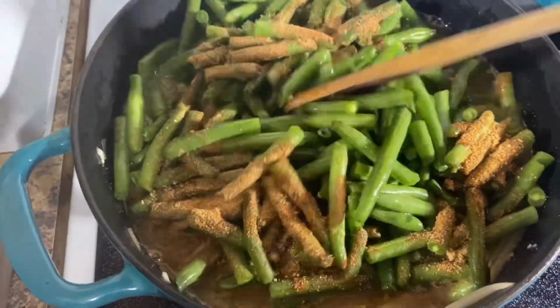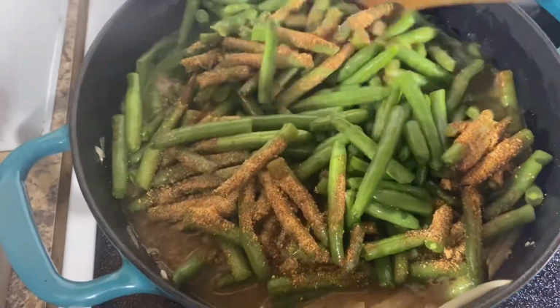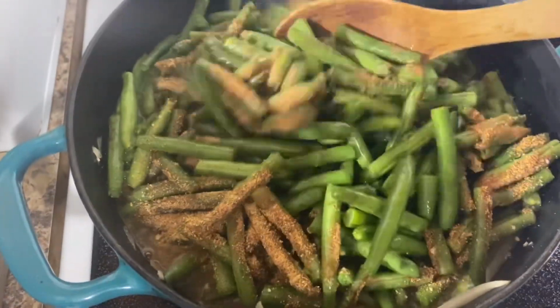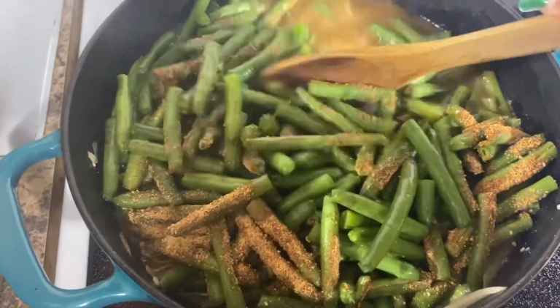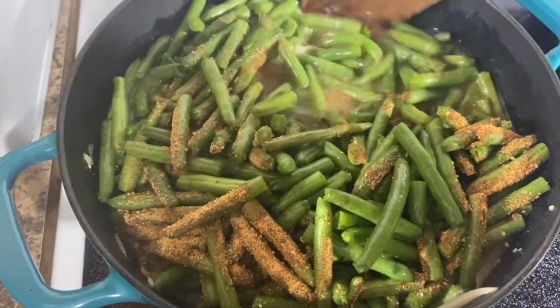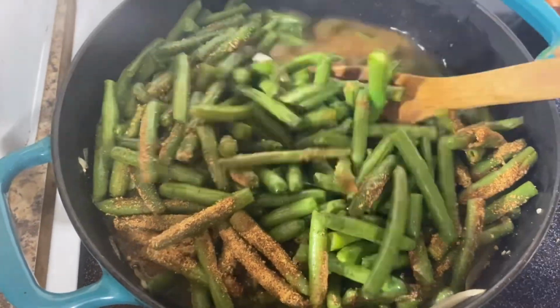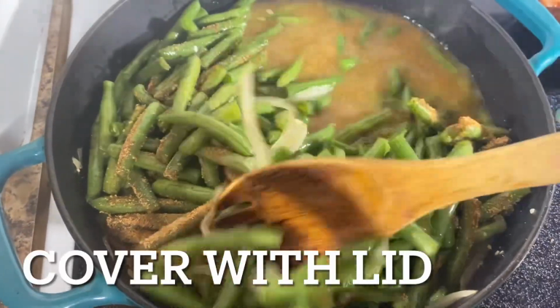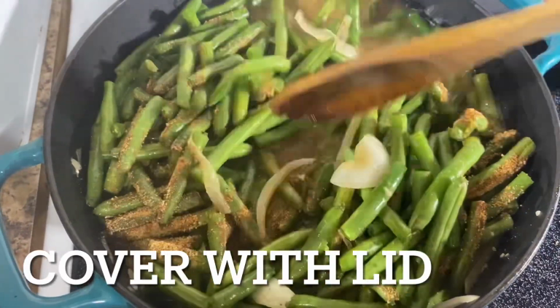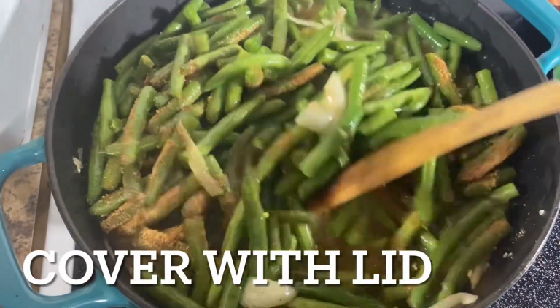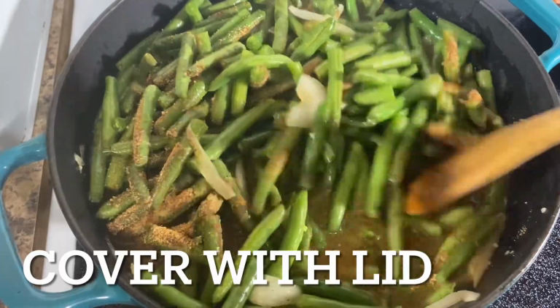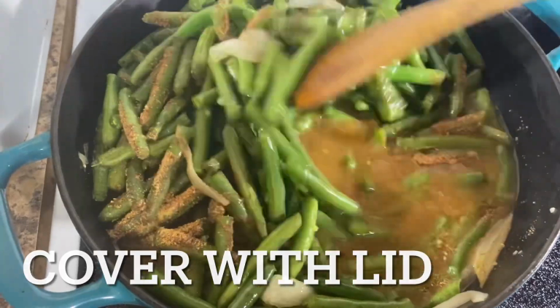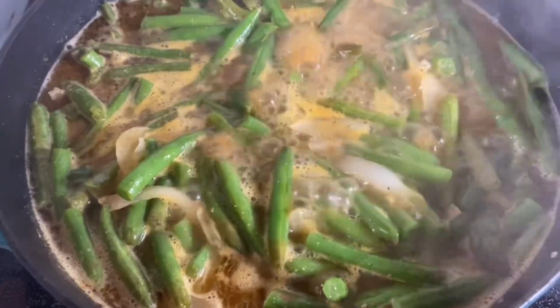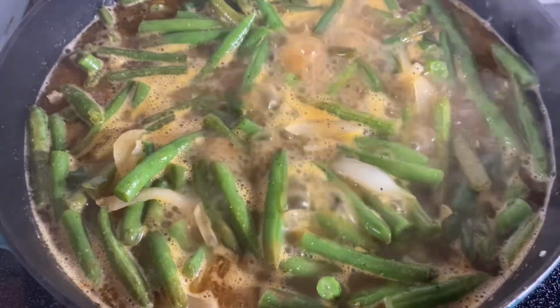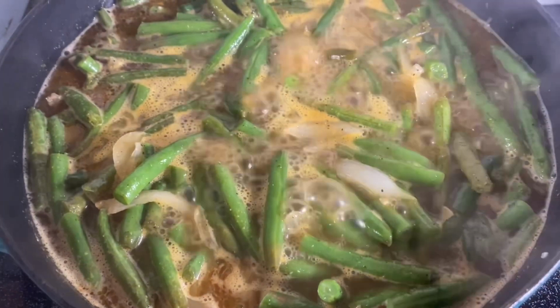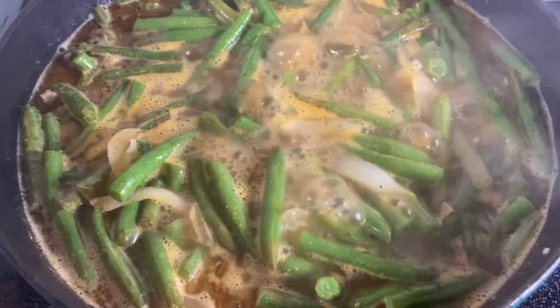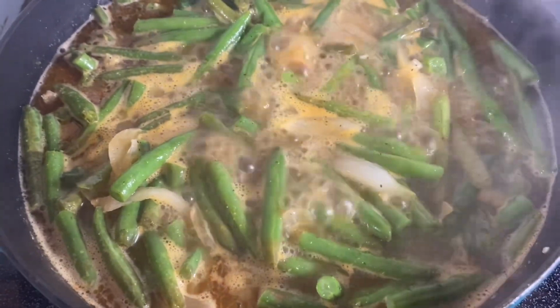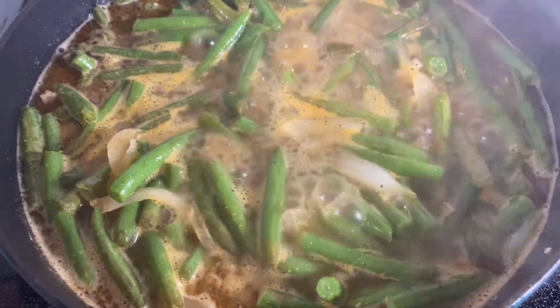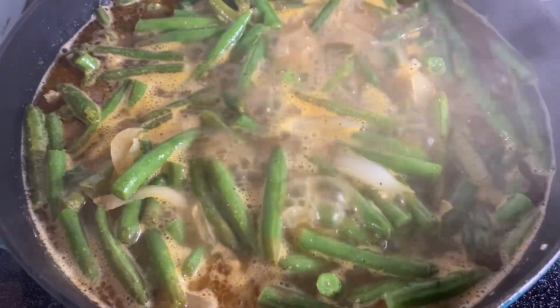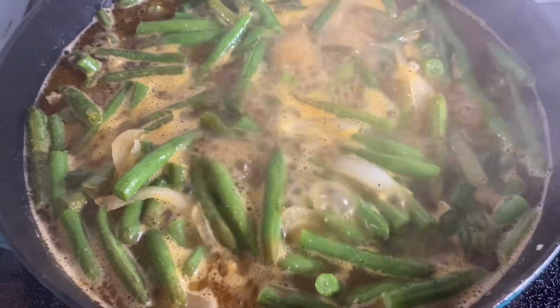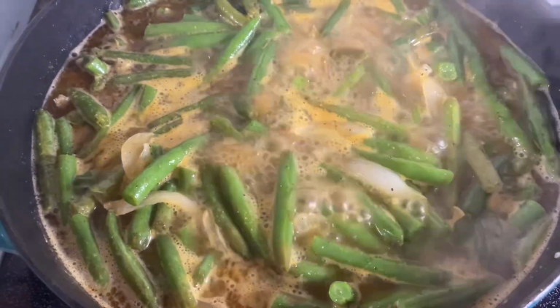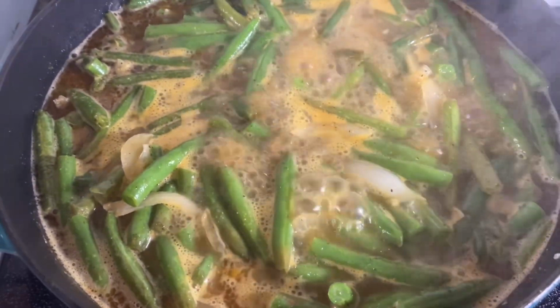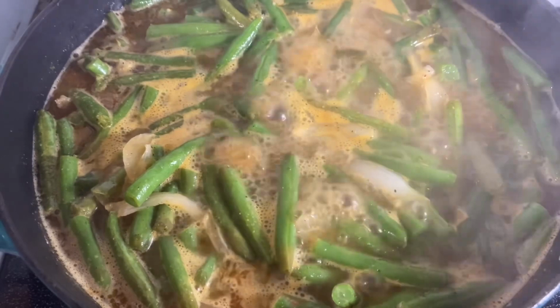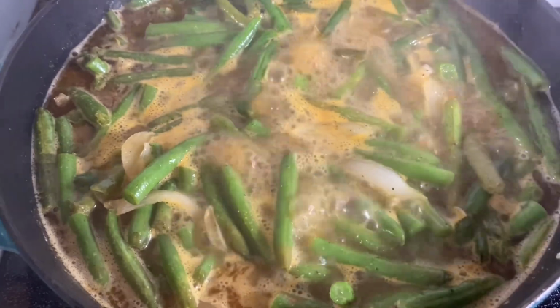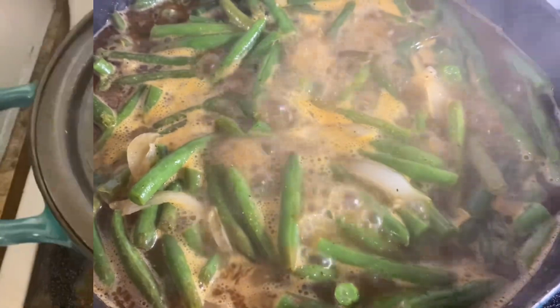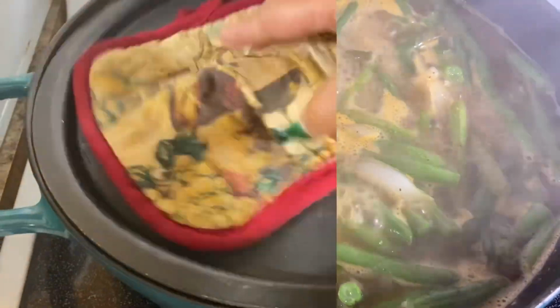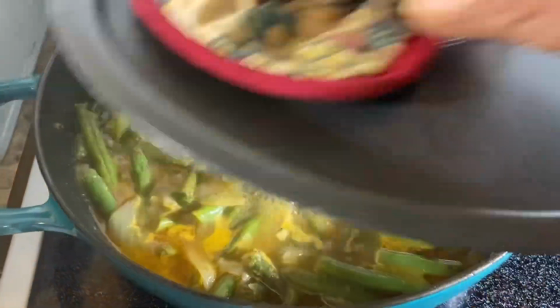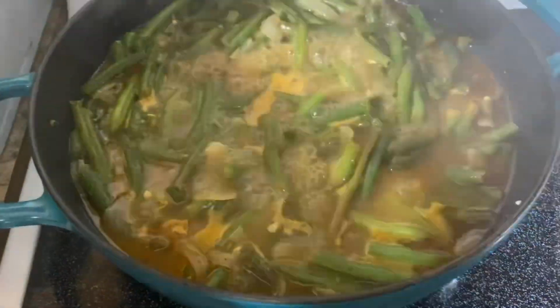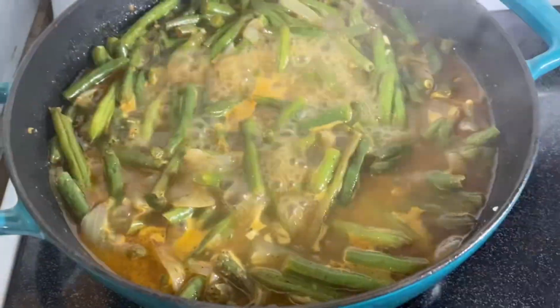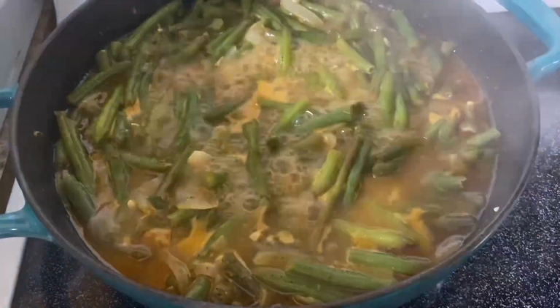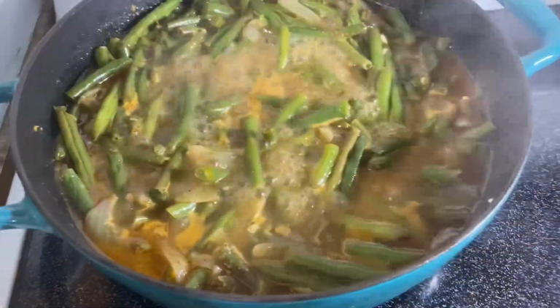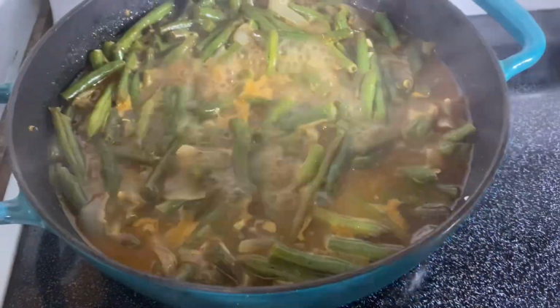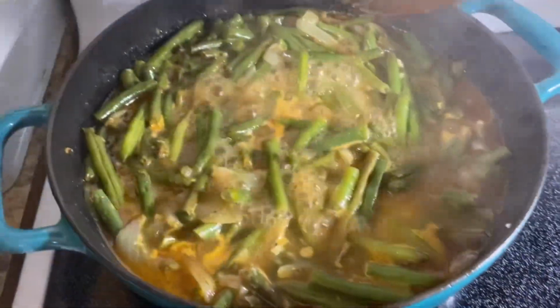Come in and give it a mix. Once your green beans come up to a boil, reduce your heat to a simmer for about 15 to 20 minutes. Y'all, the house is smelling good!